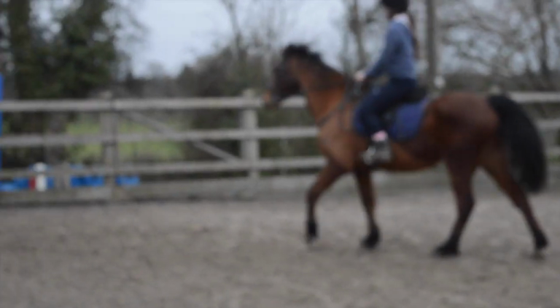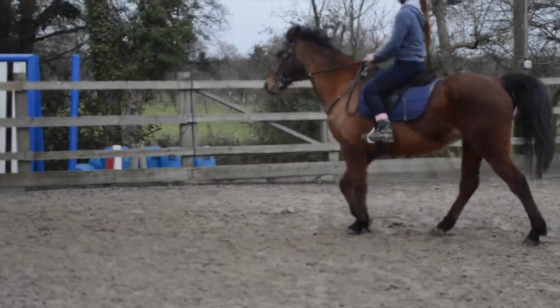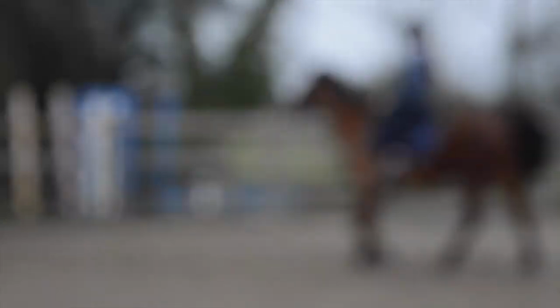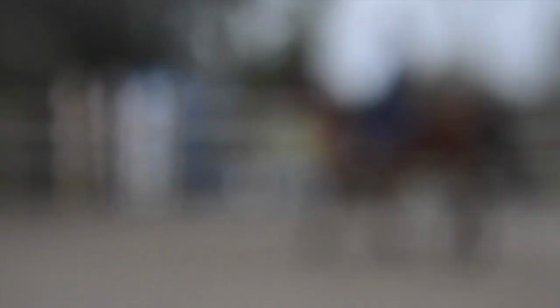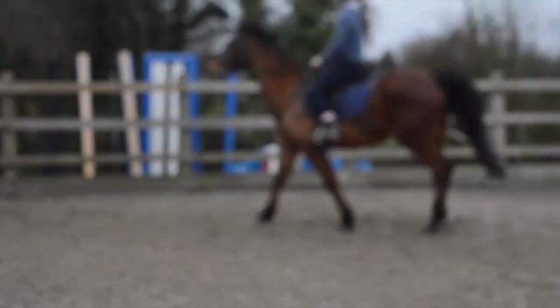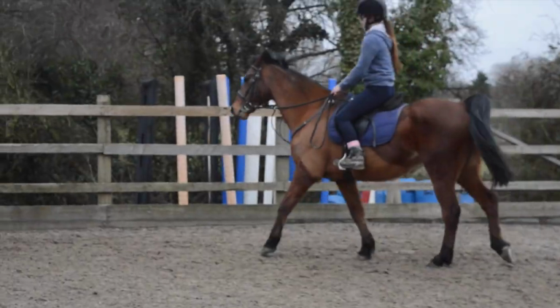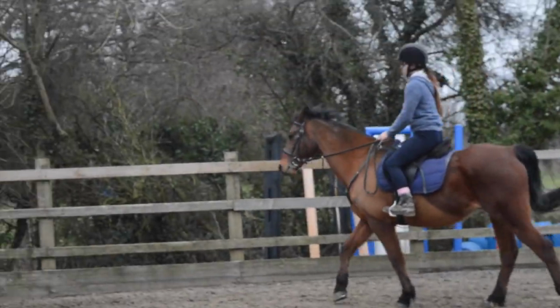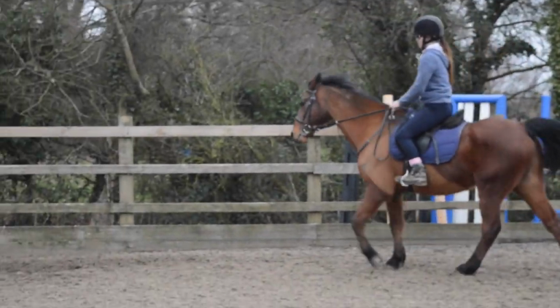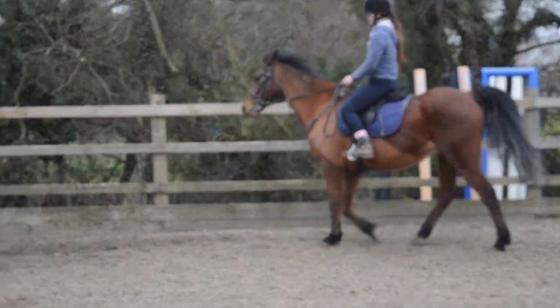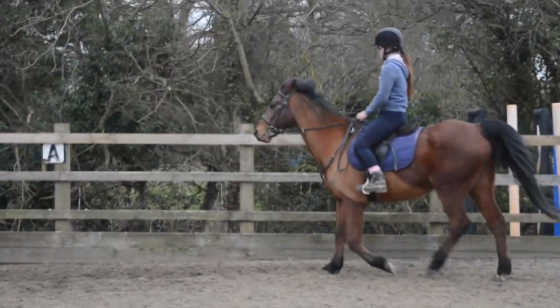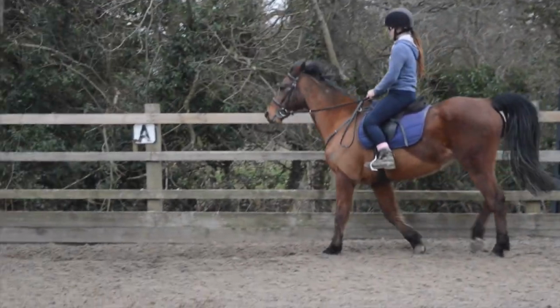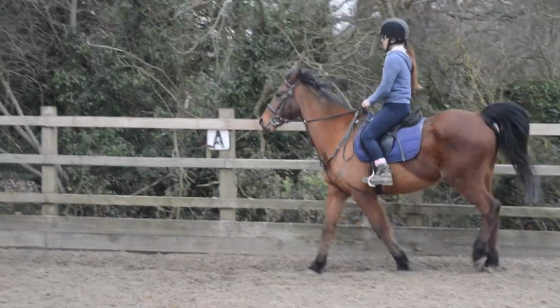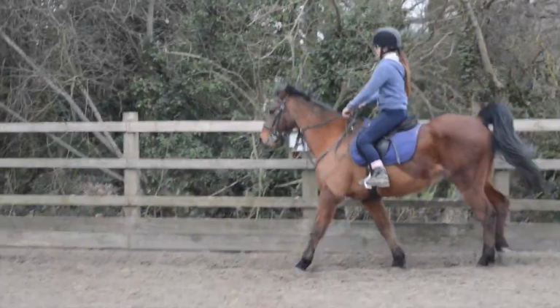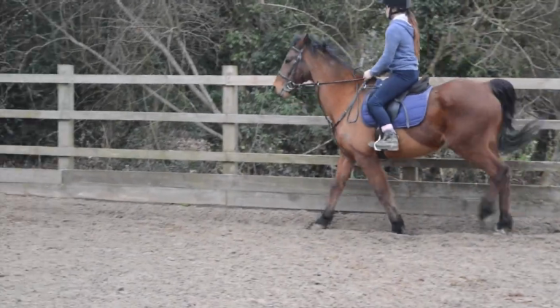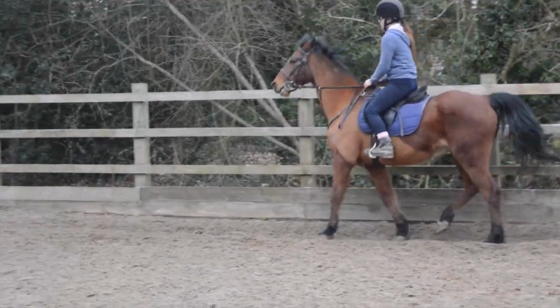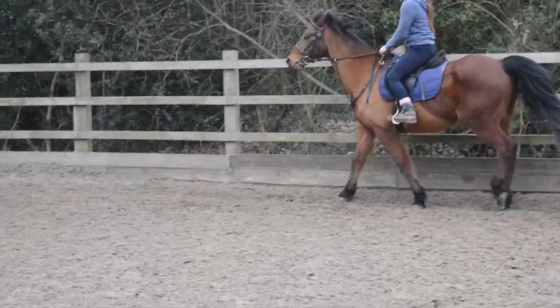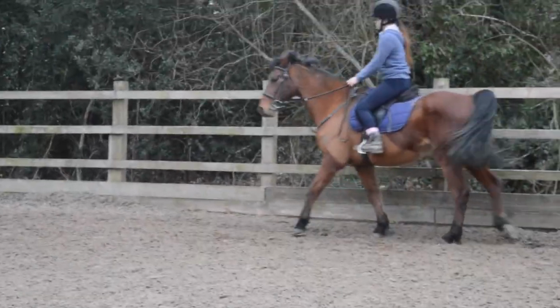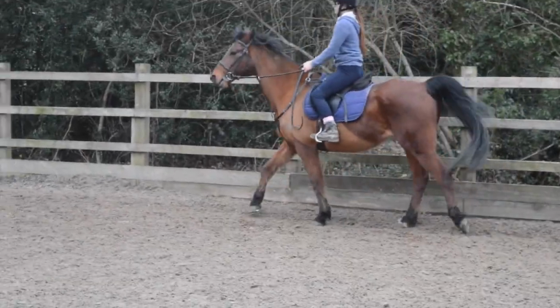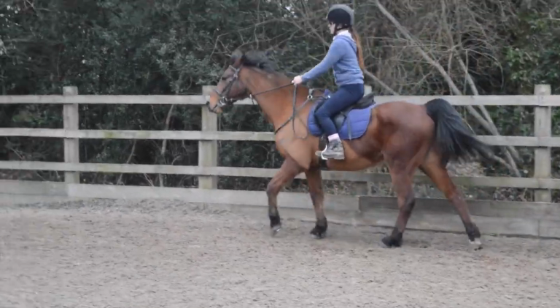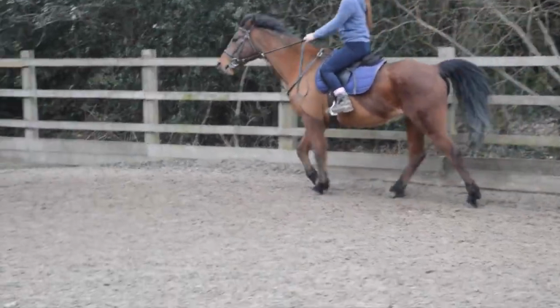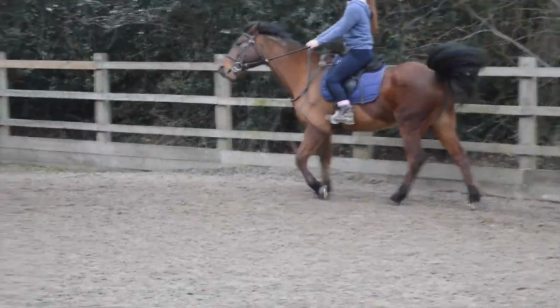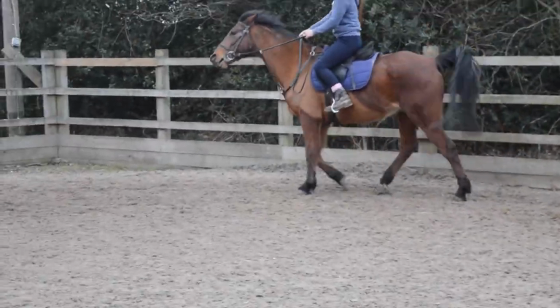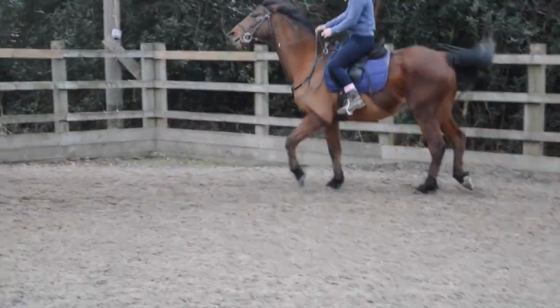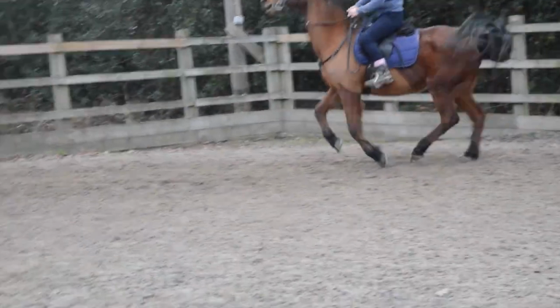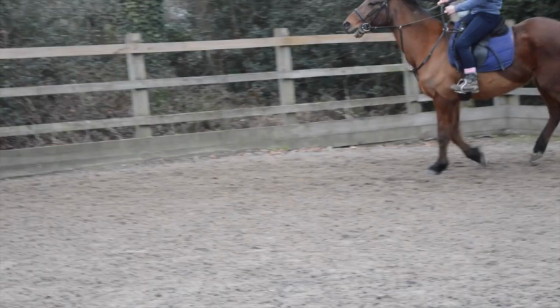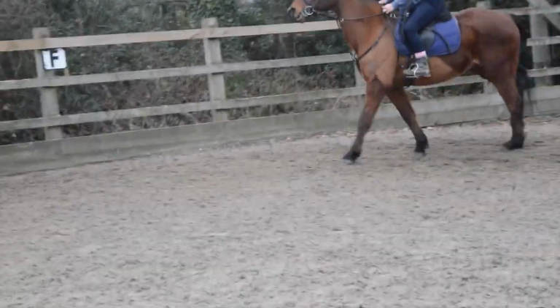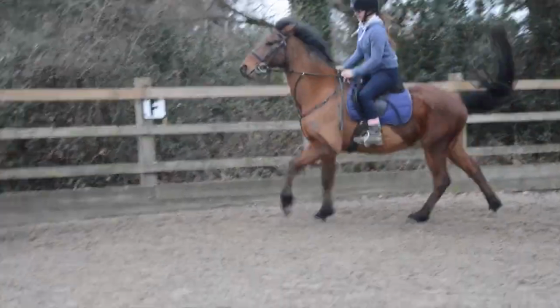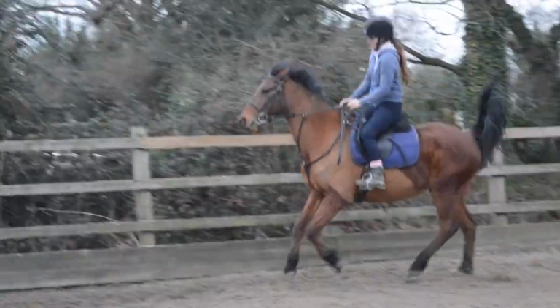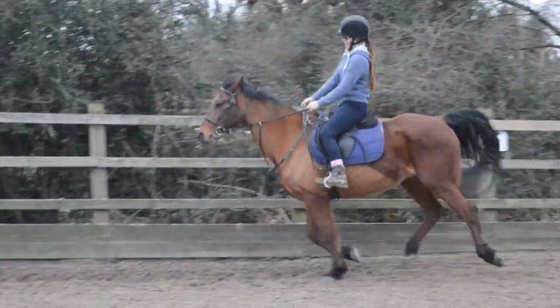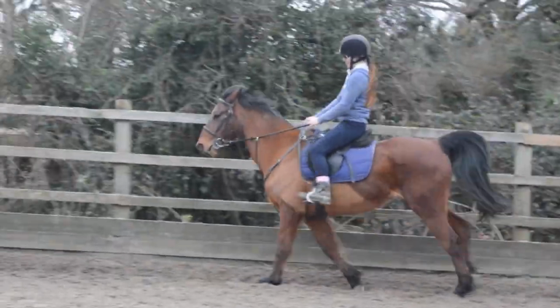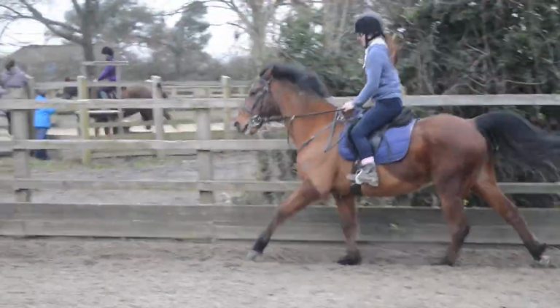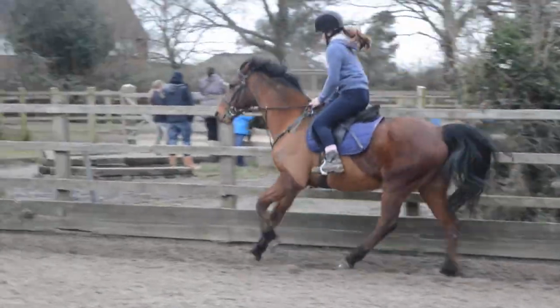So we're going to do a walk to canter now. To do that, you've got to collect up your reins a bit. And then really push him on and put your outside leg back. There we go, that was really good. Really nice.